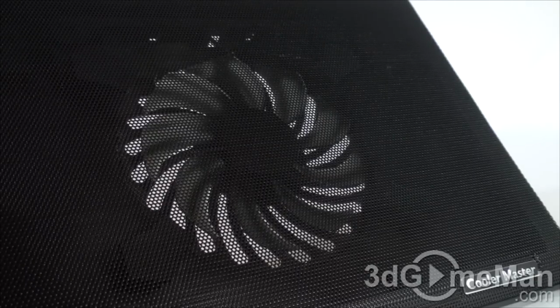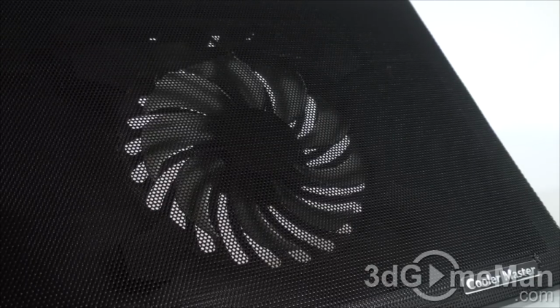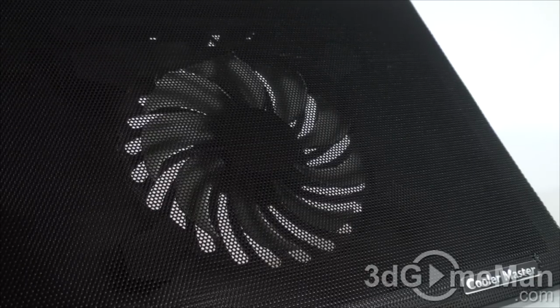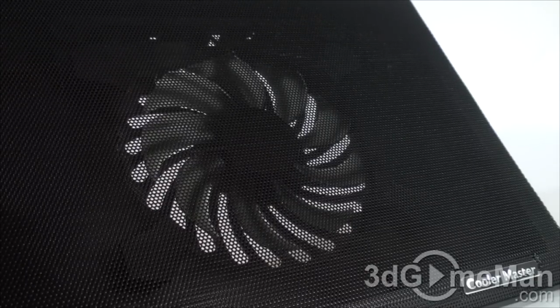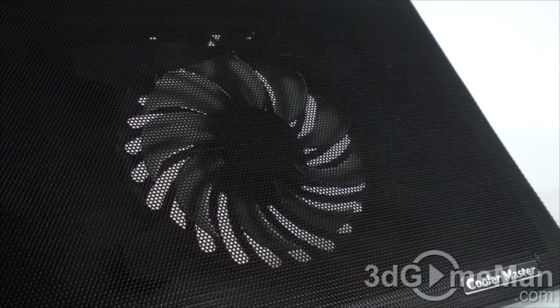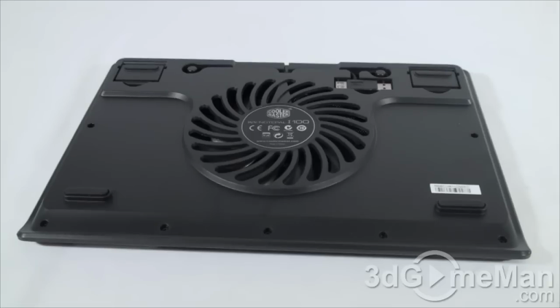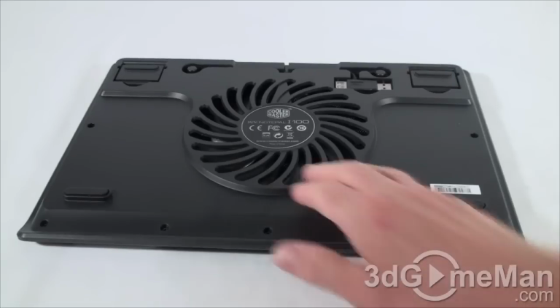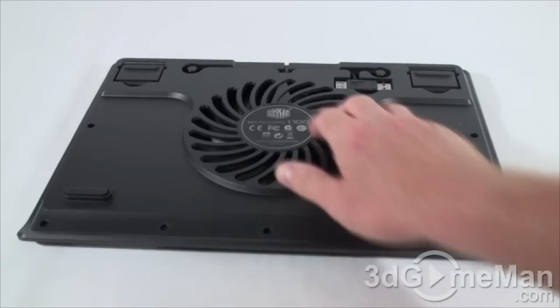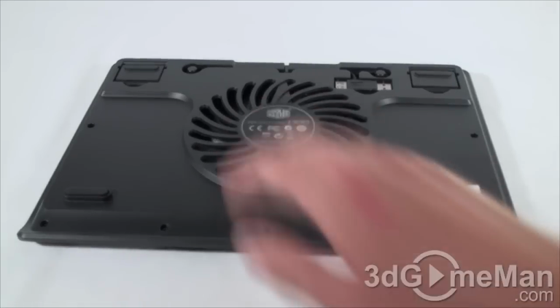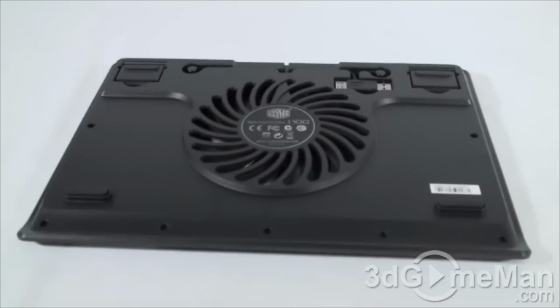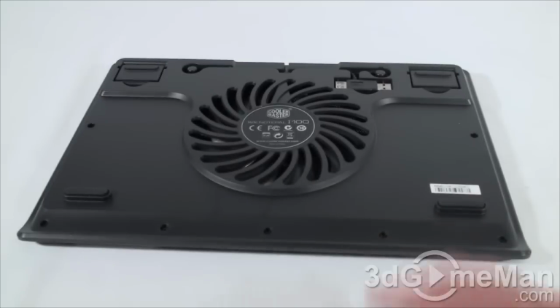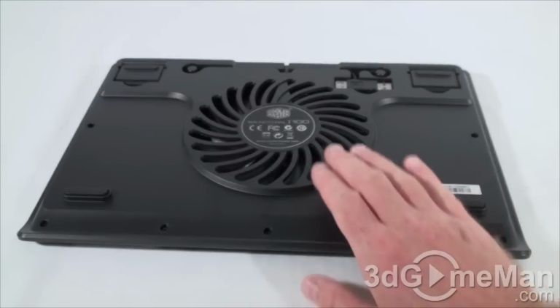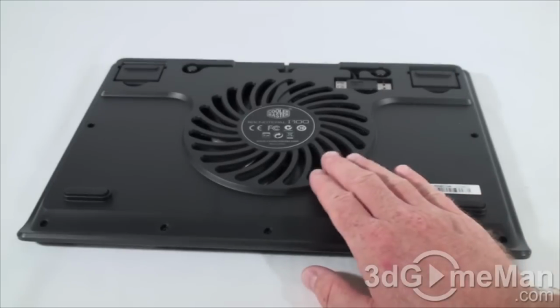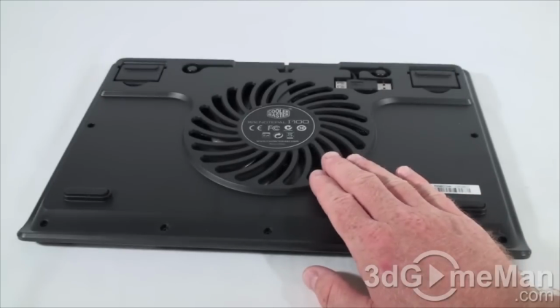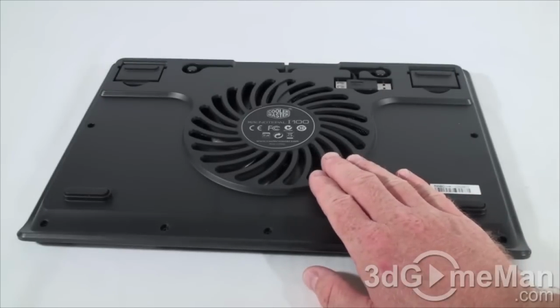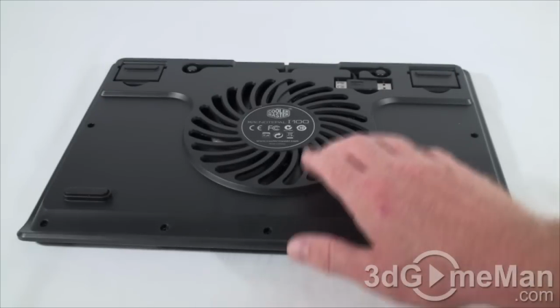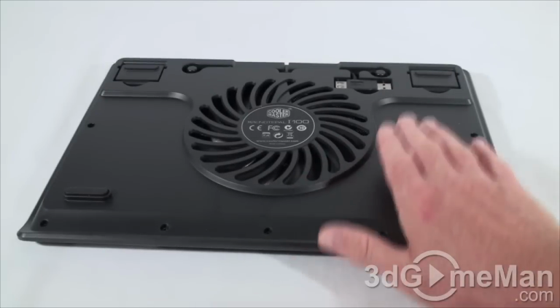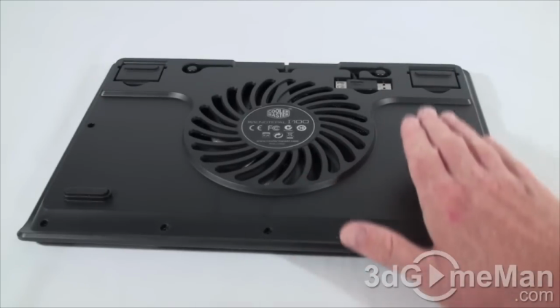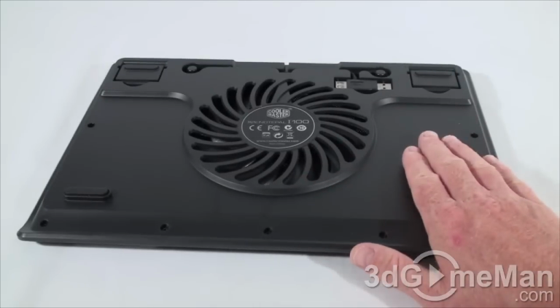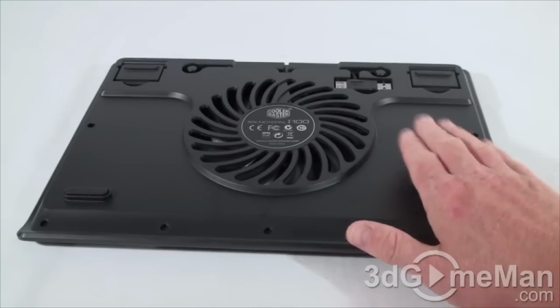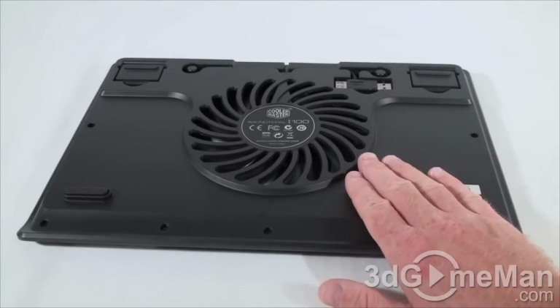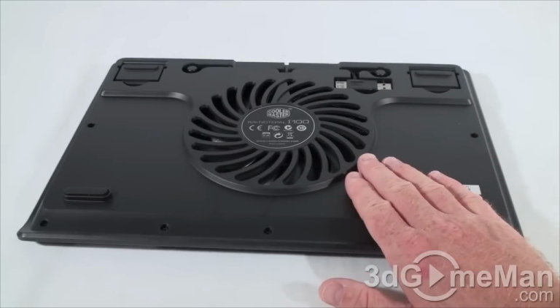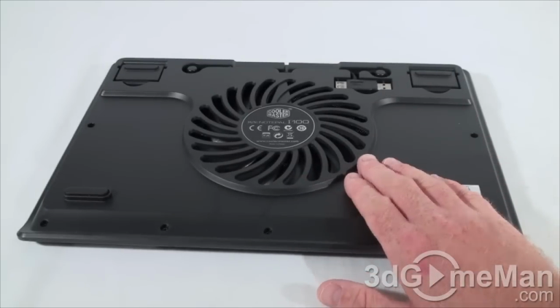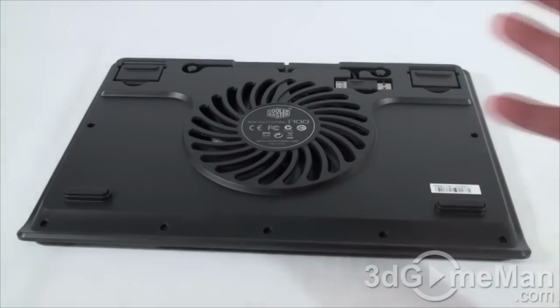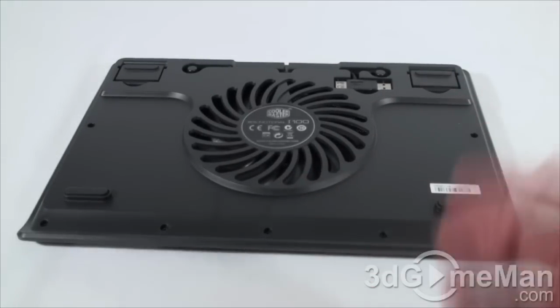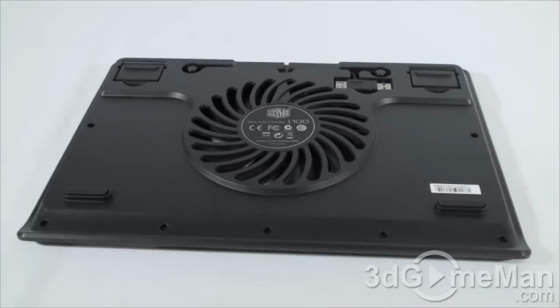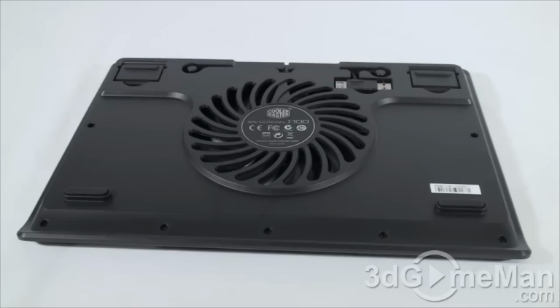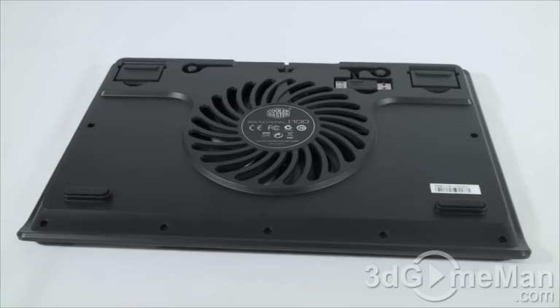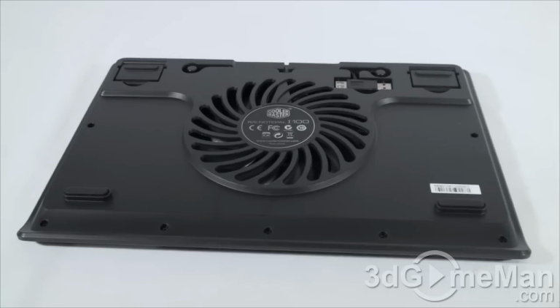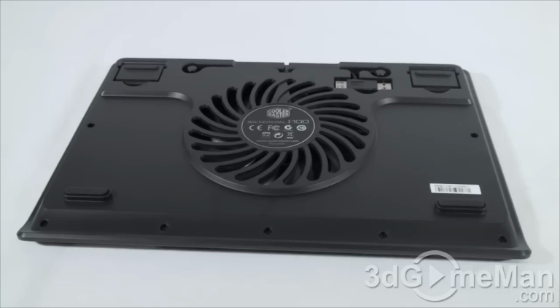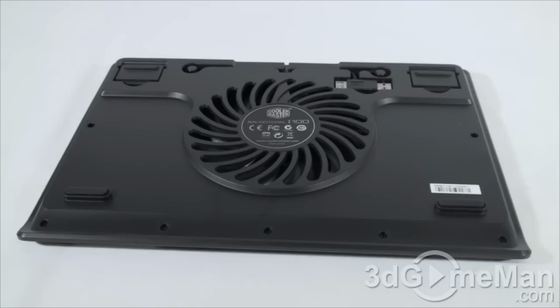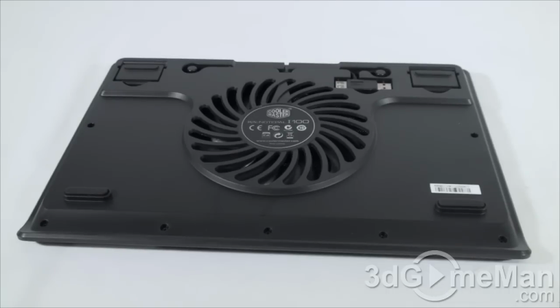At the back you can see the fan a little better. This fan intakes cool air from the bottom, then blows that cool air upwards onto the notebook.